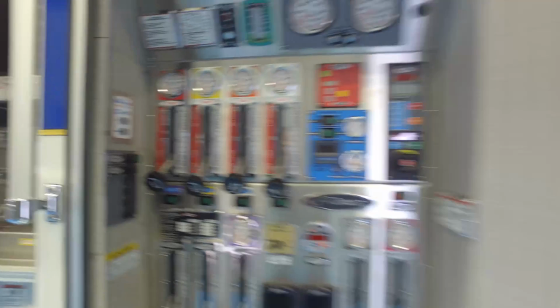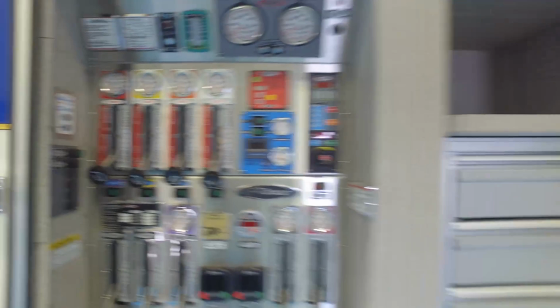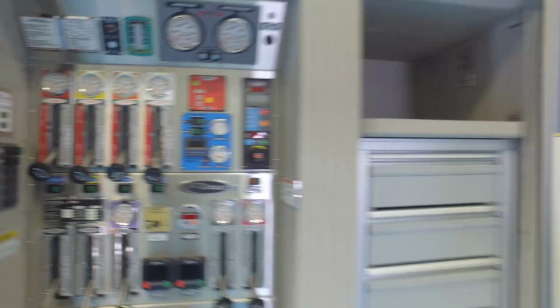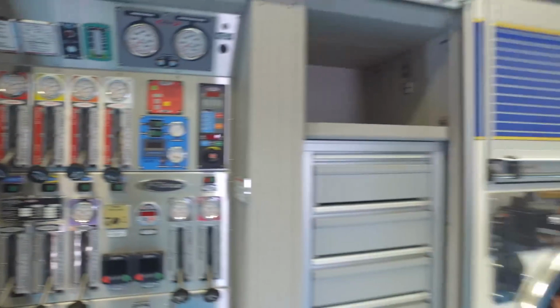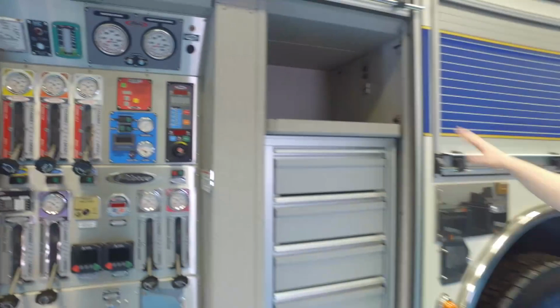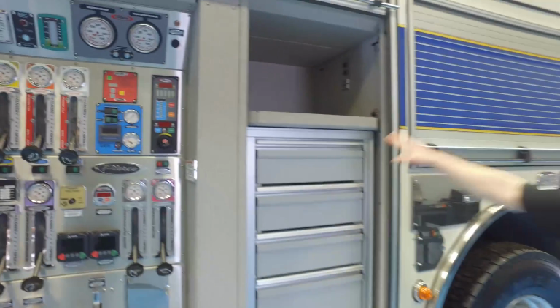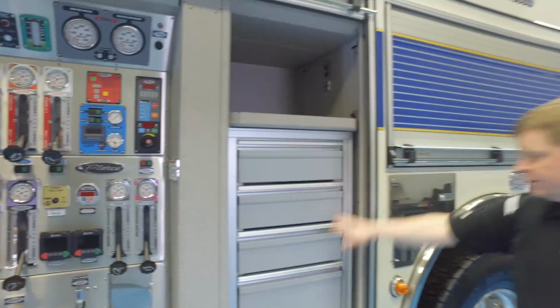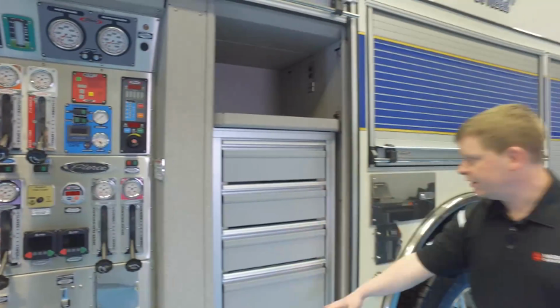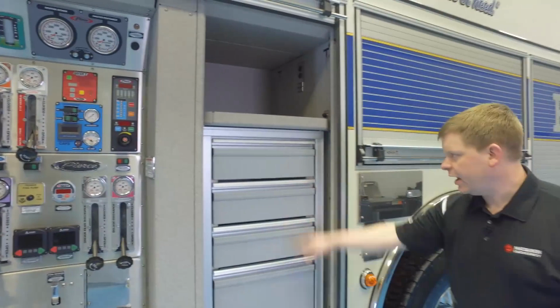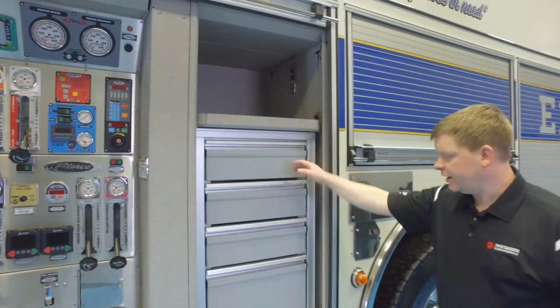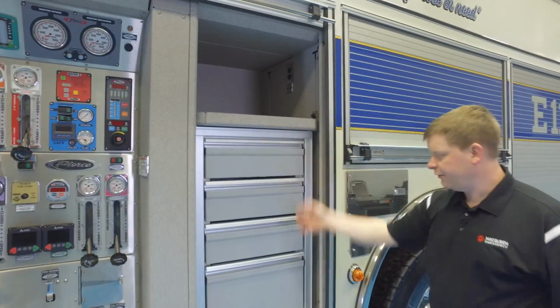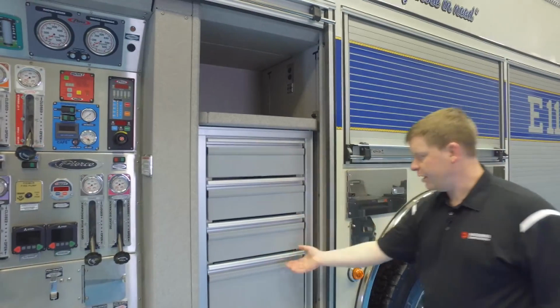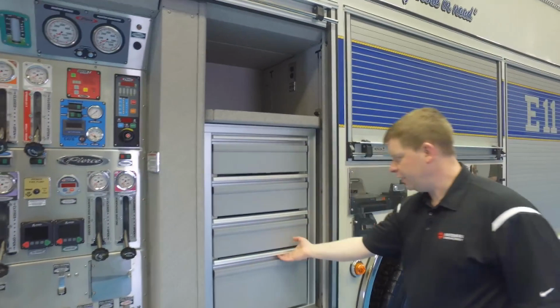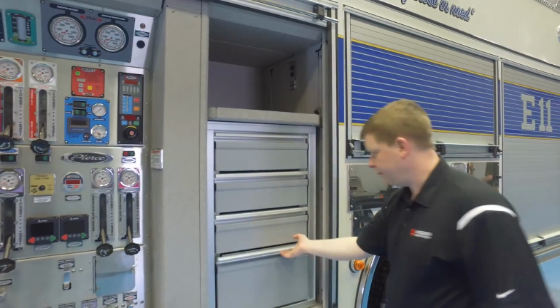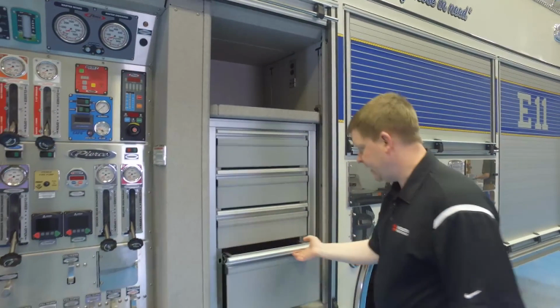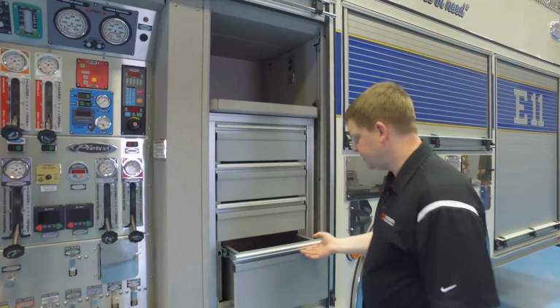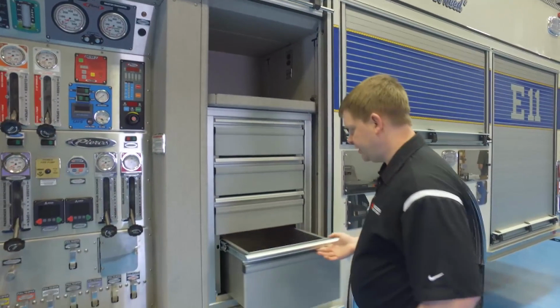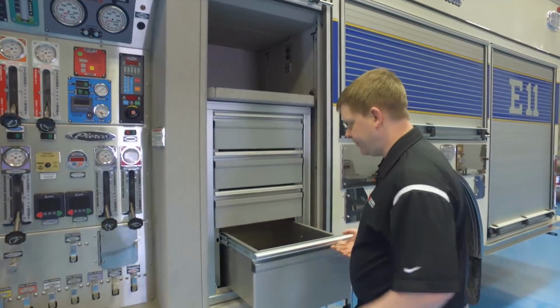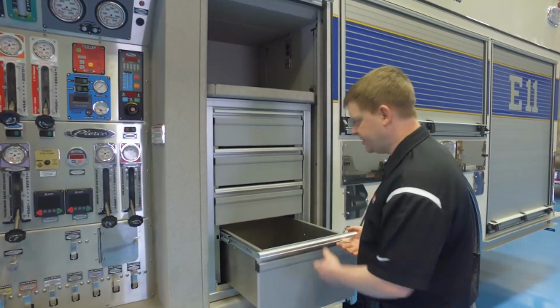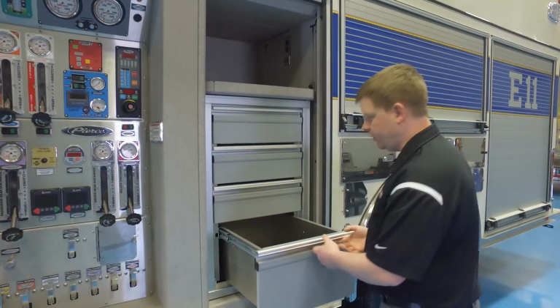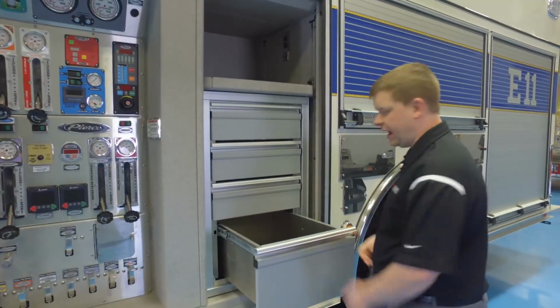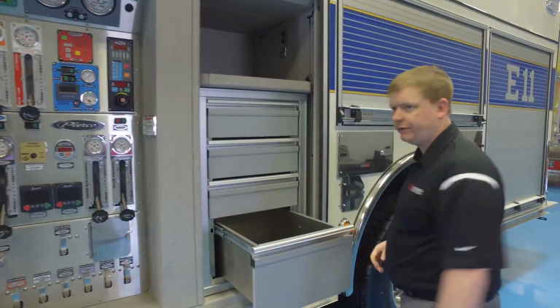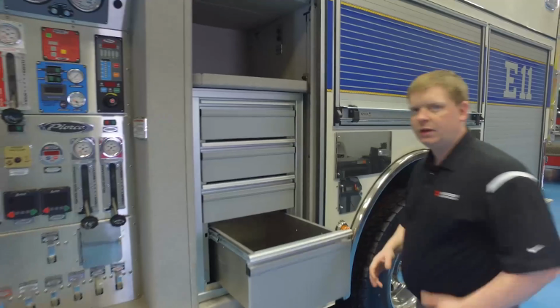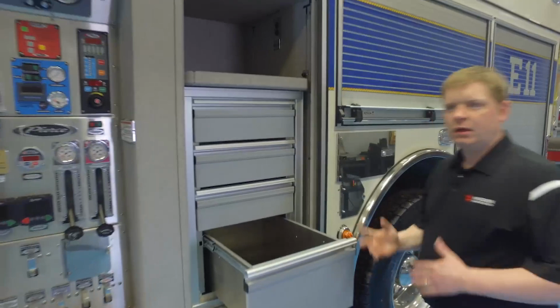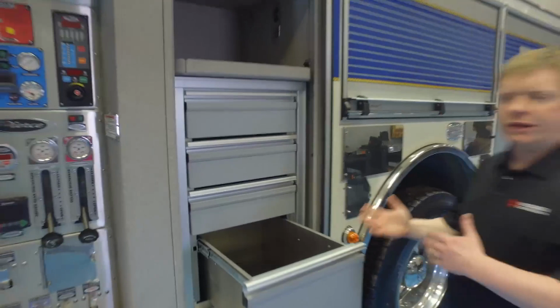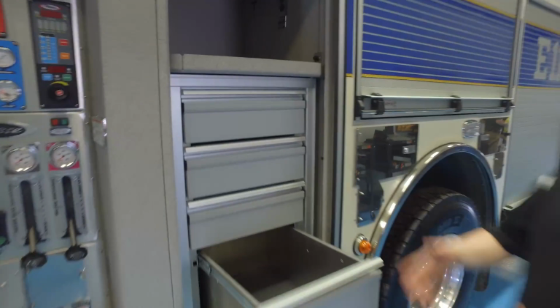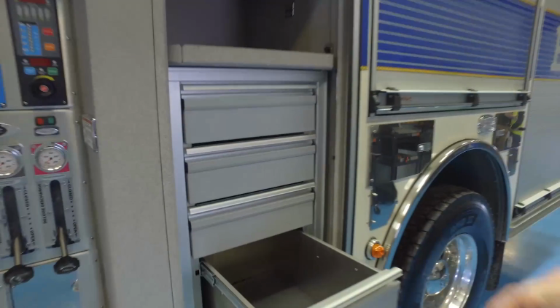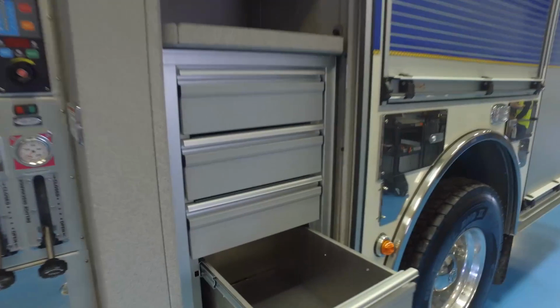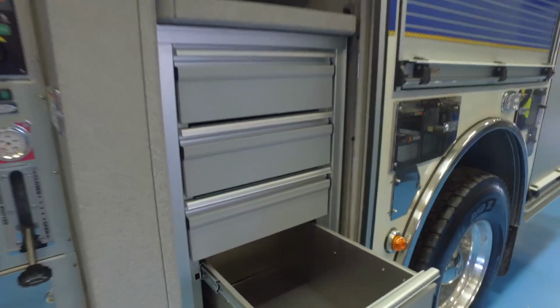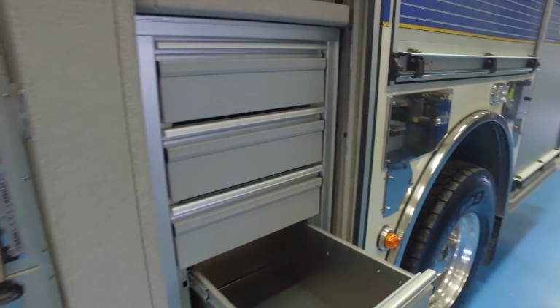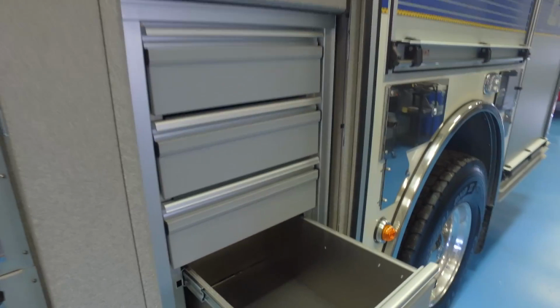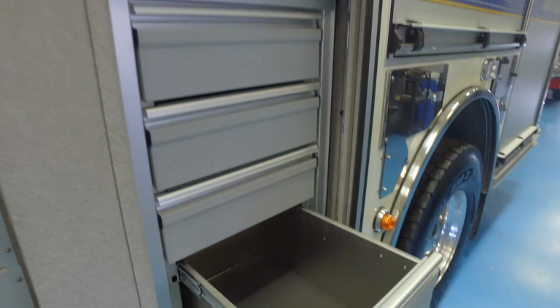They chose to include a cabinet here for any appliances or adapters that you would need to attach while working on the pump.